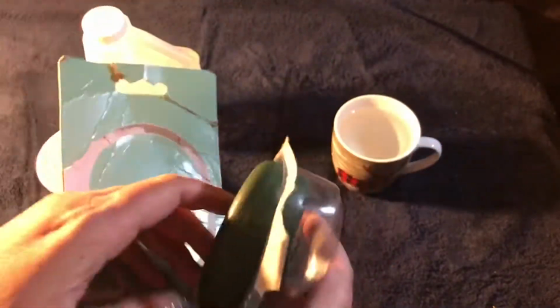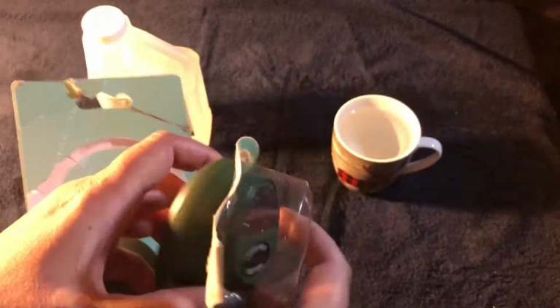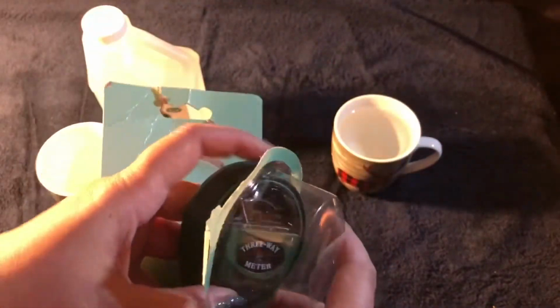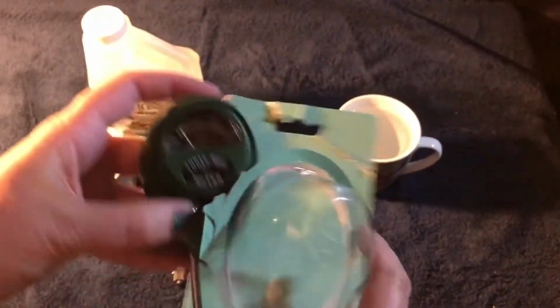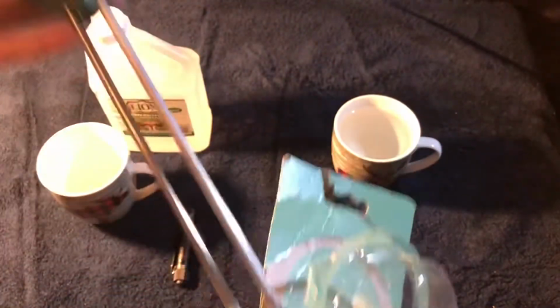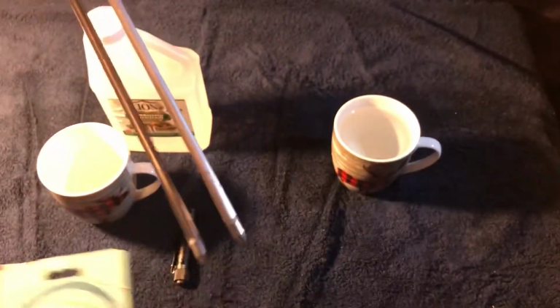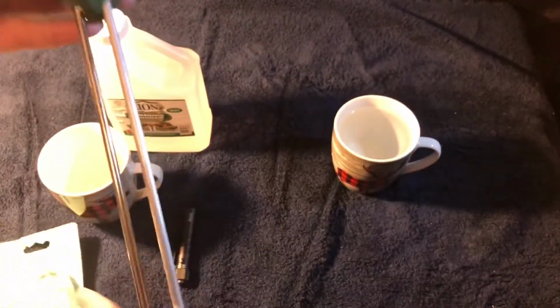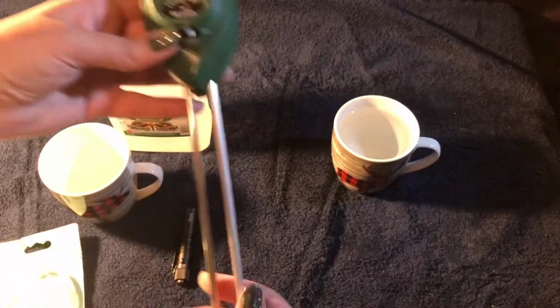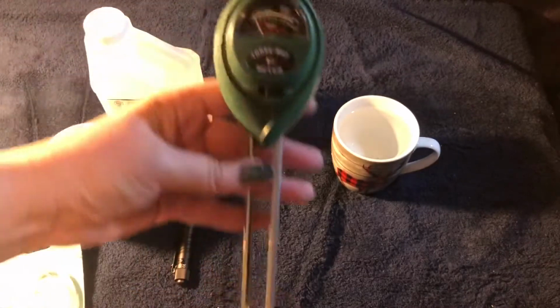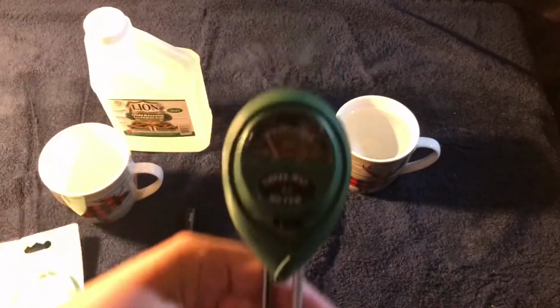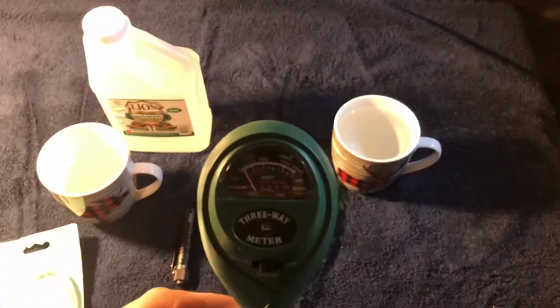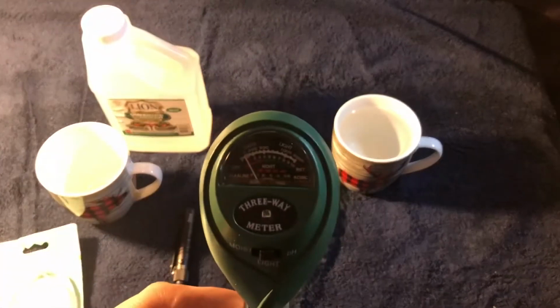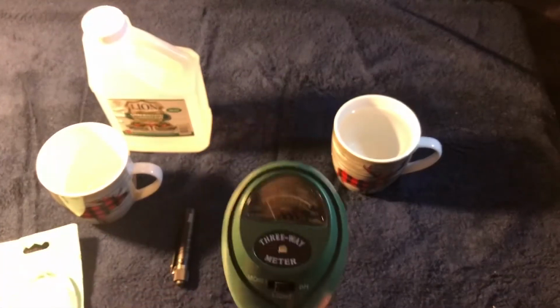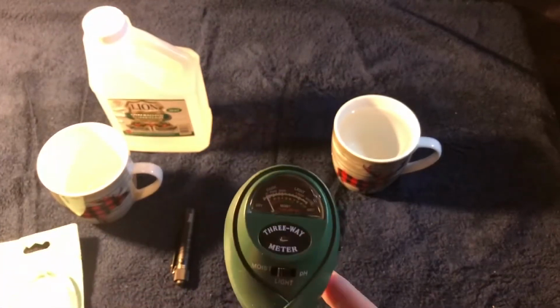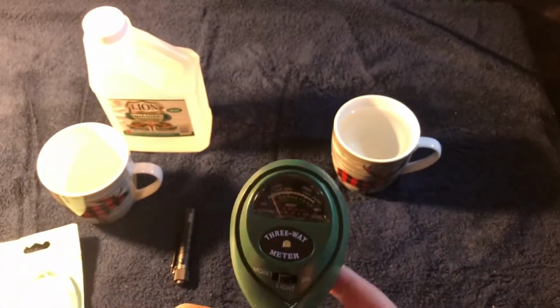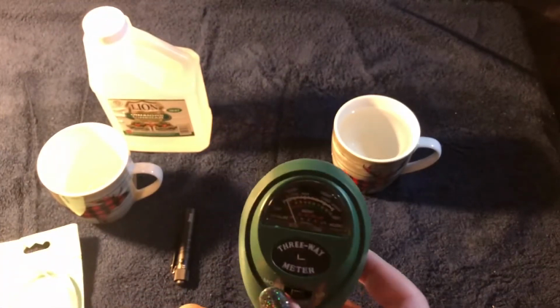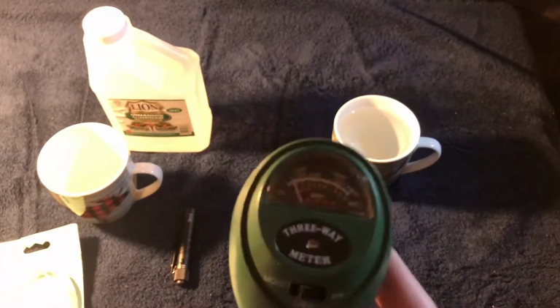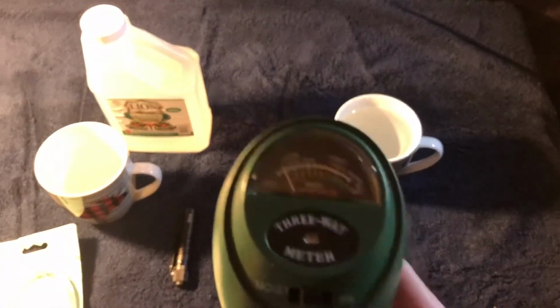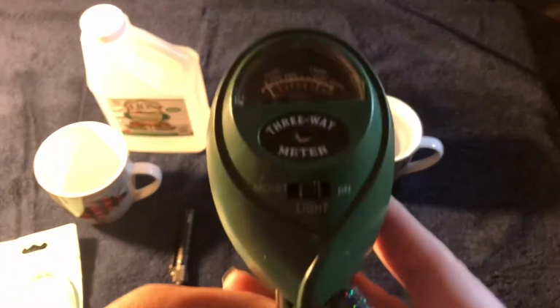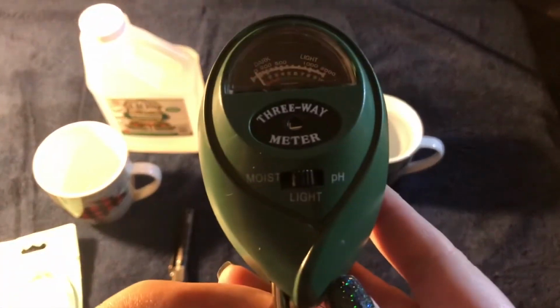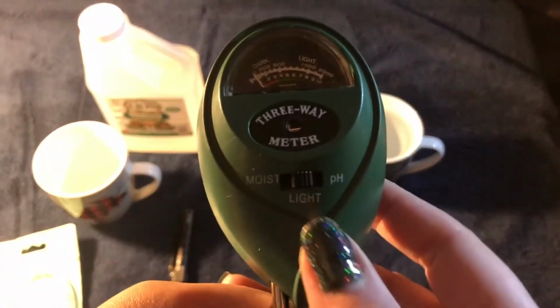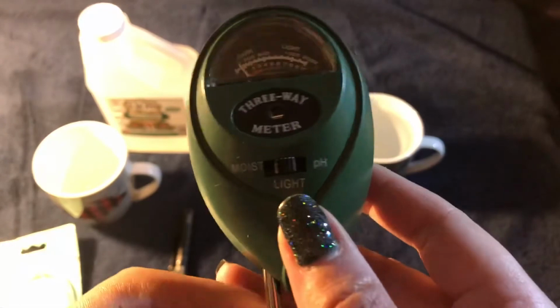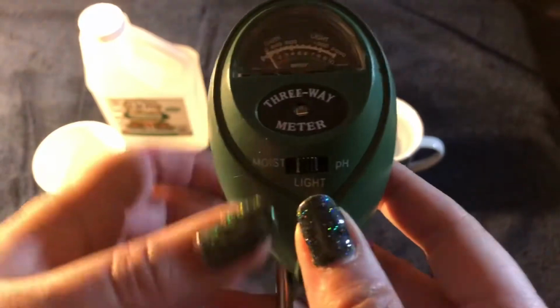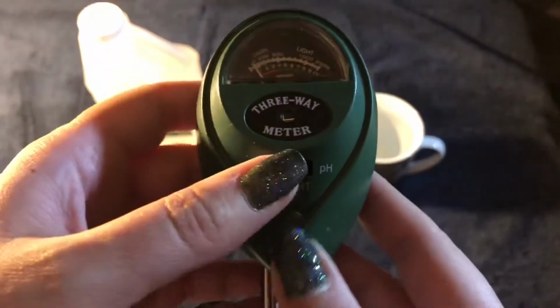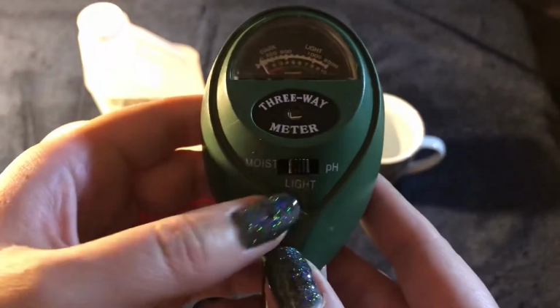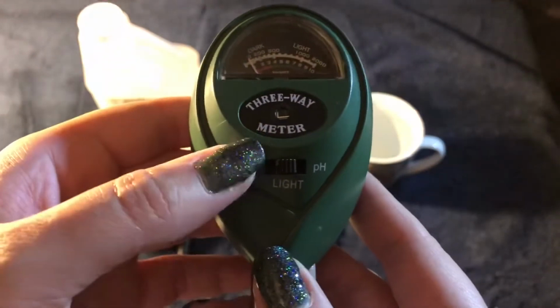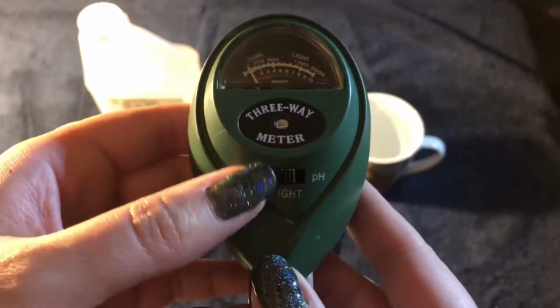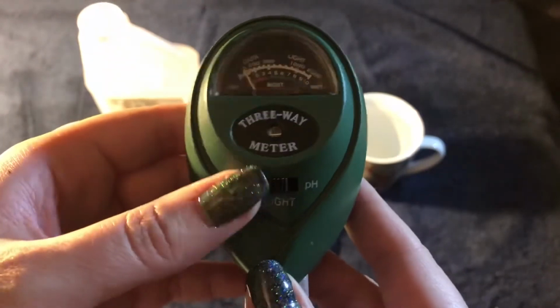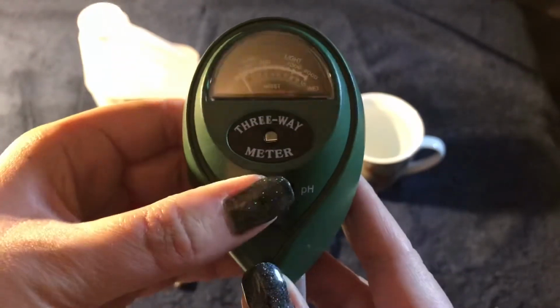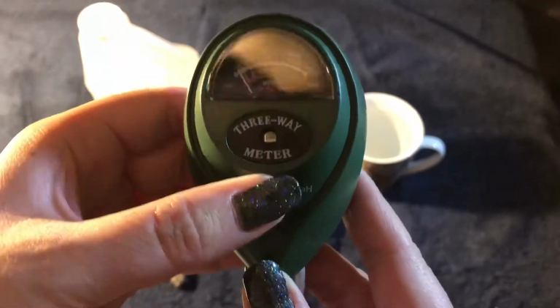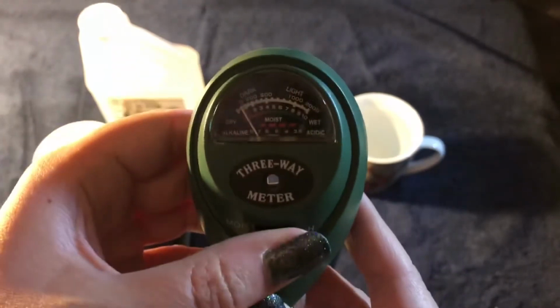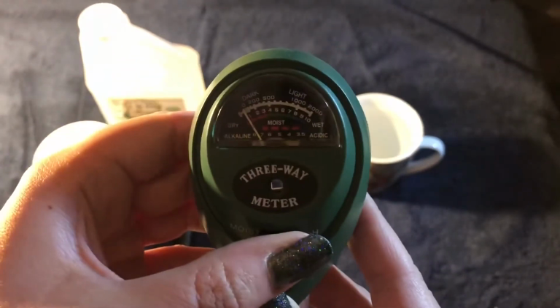This cost me $5 online. I've seen it at my local Walmart, Amazon — it's available everywhere. On the front there's a little slider button. It says moisture, light, and pH.